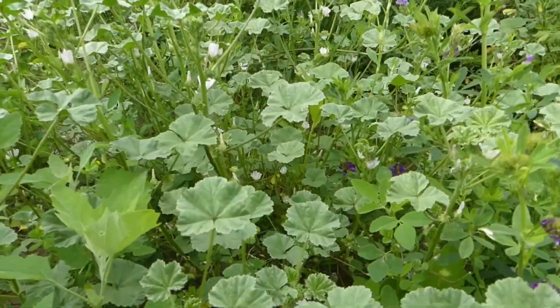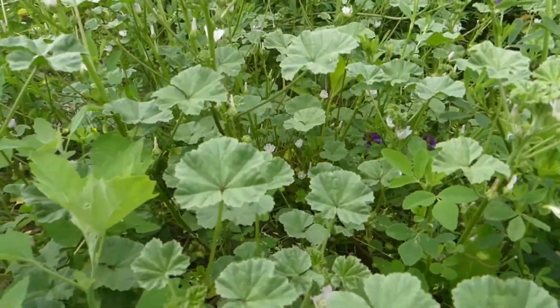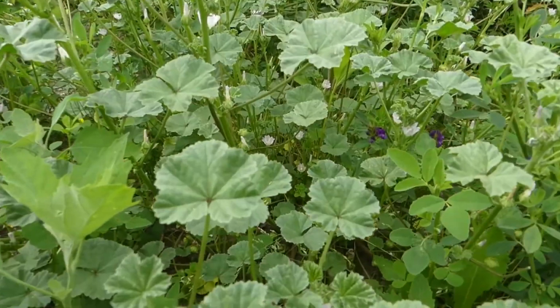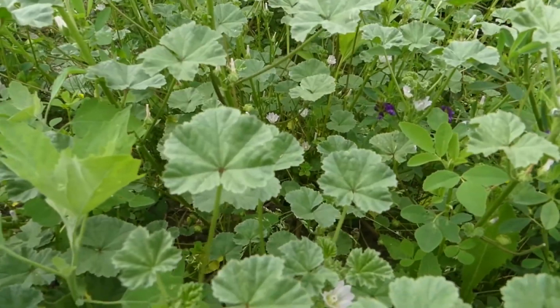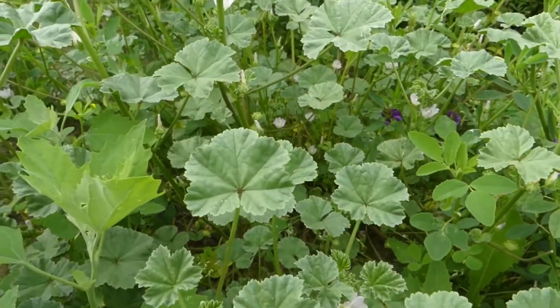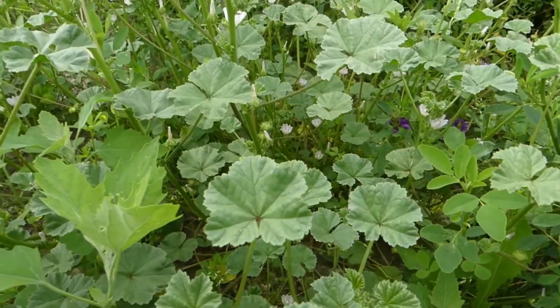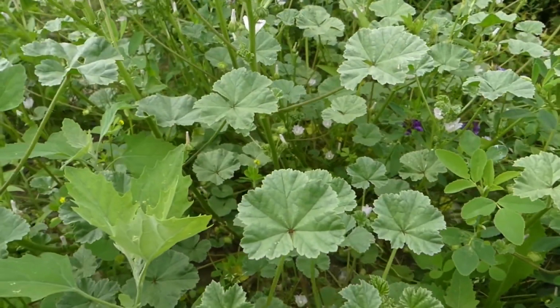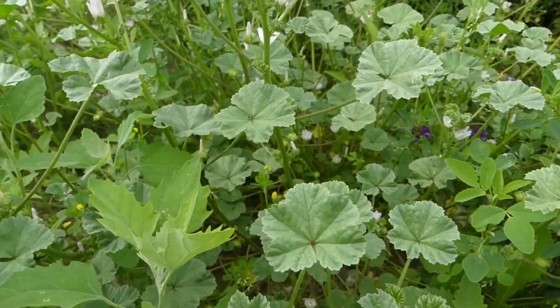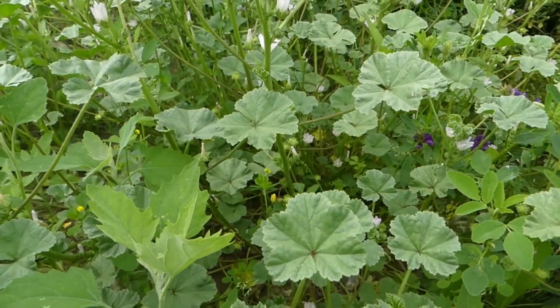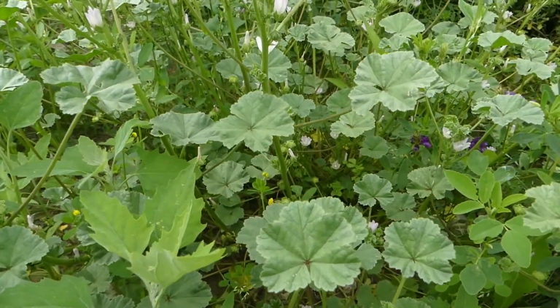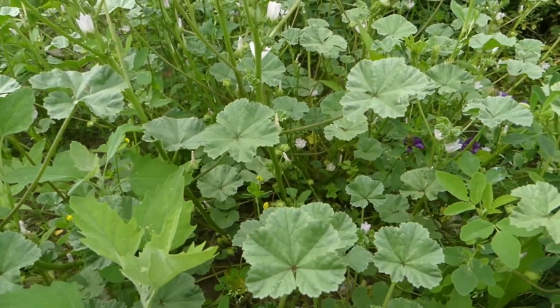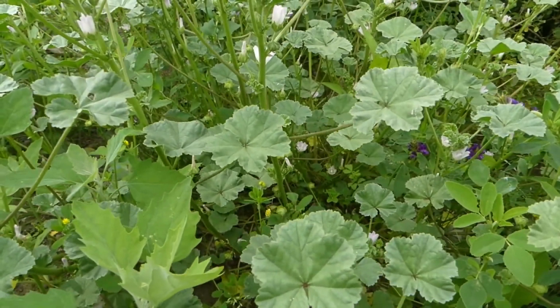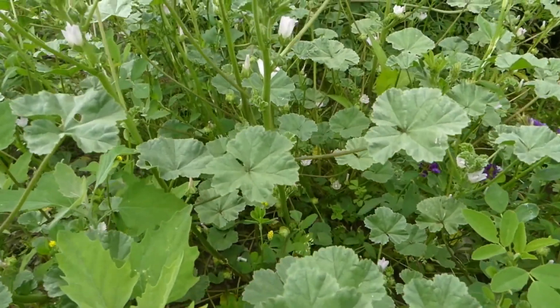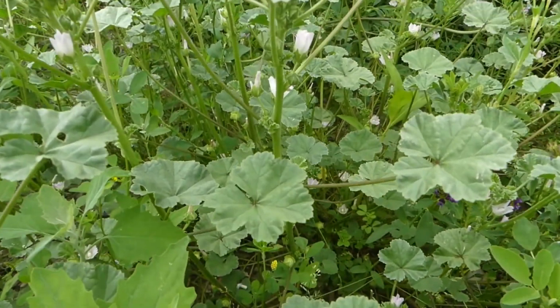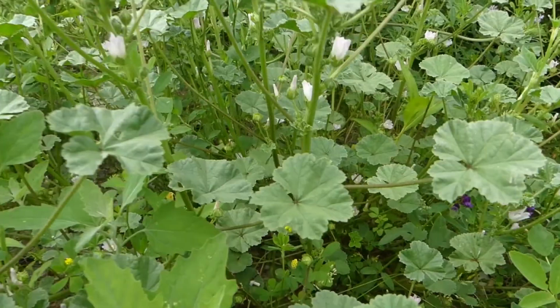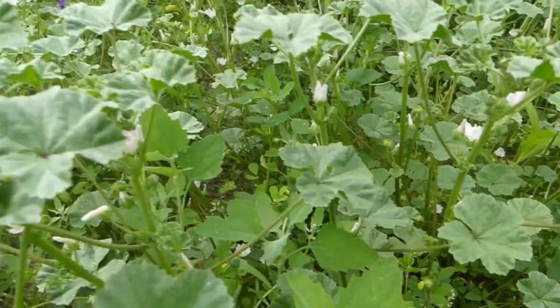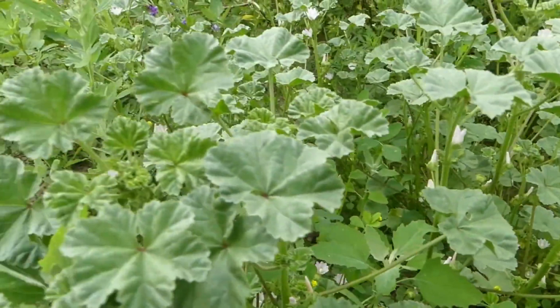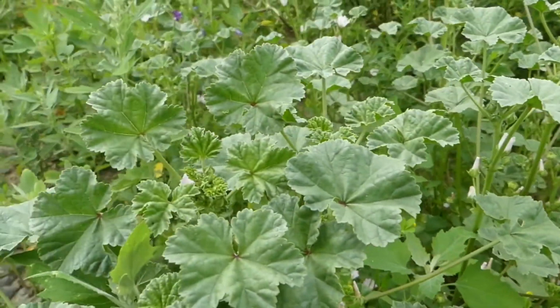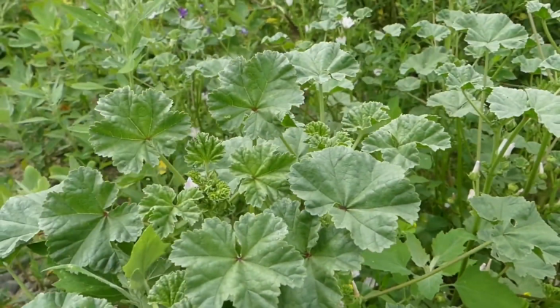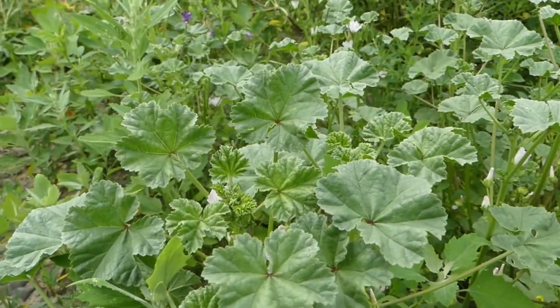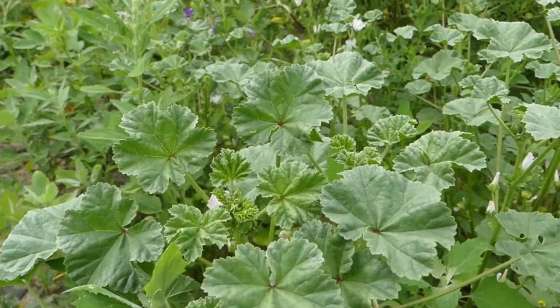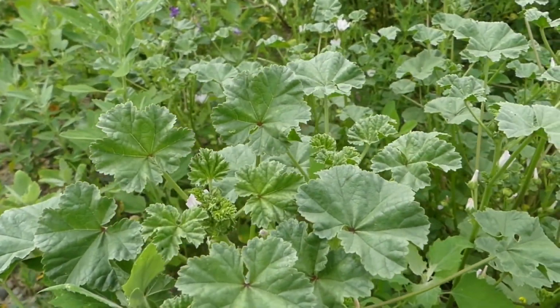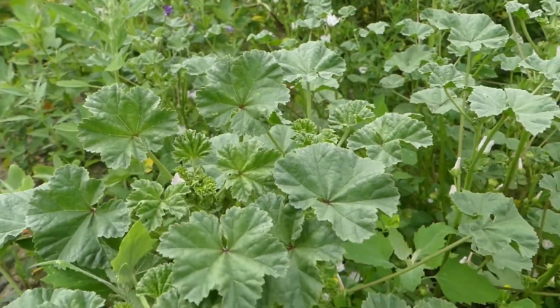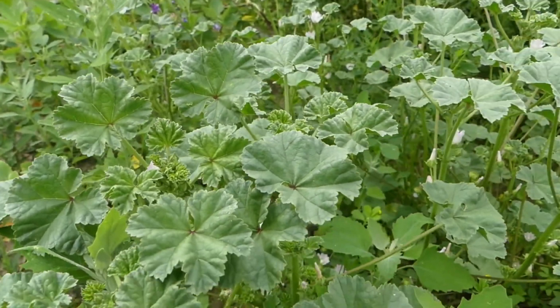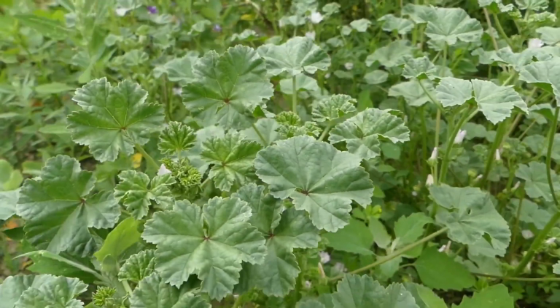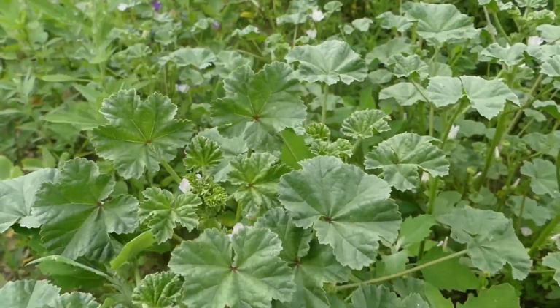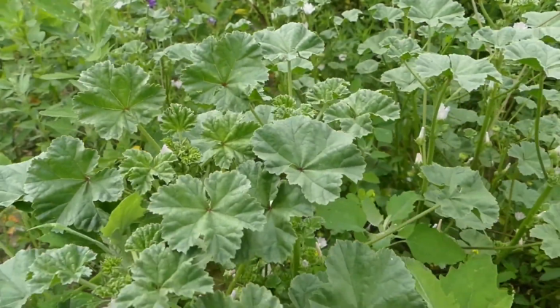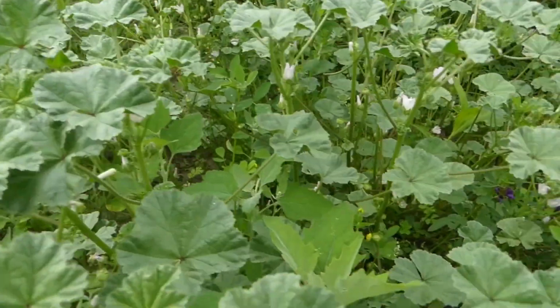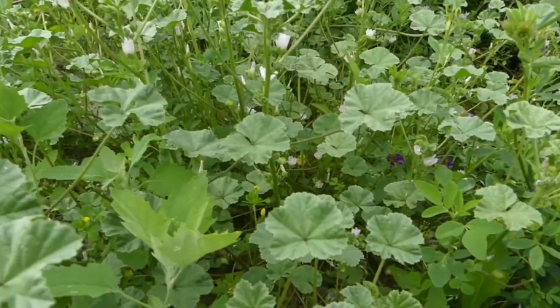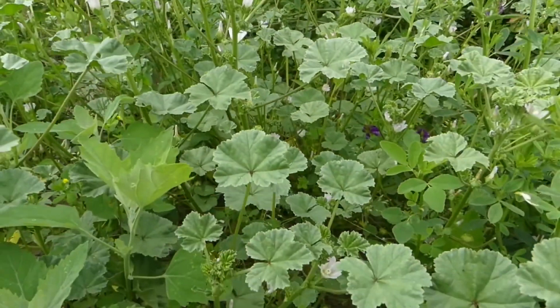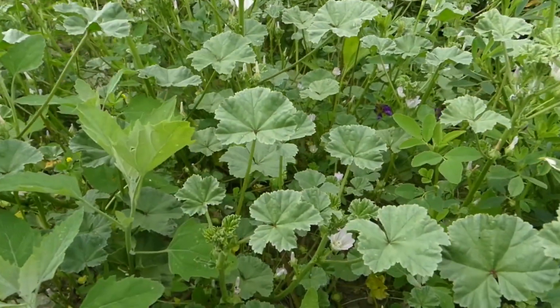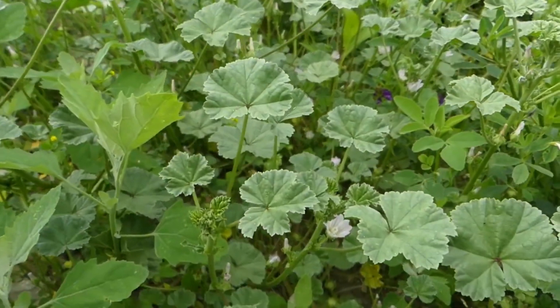Some people have used a thick liquid from this plant as an alternative to egg whites when making a meringue-like substance, though I haven't tried that myself.